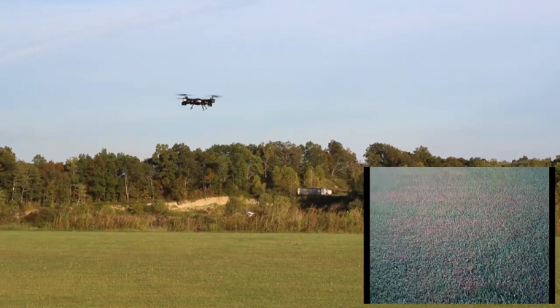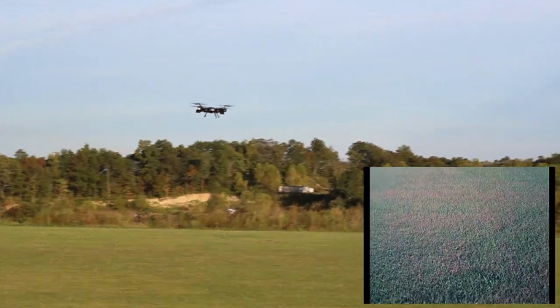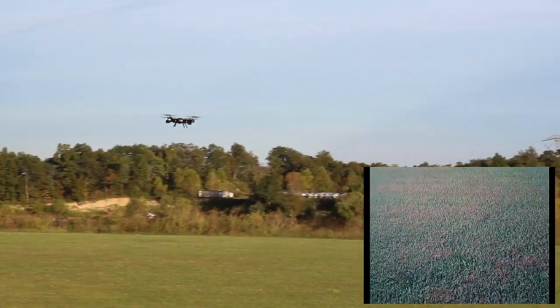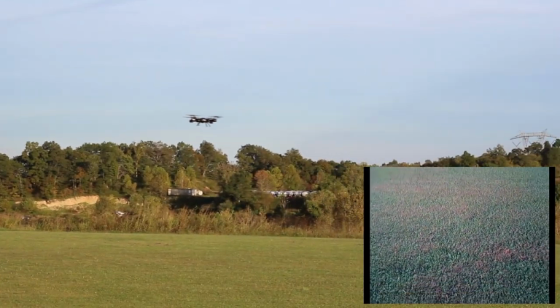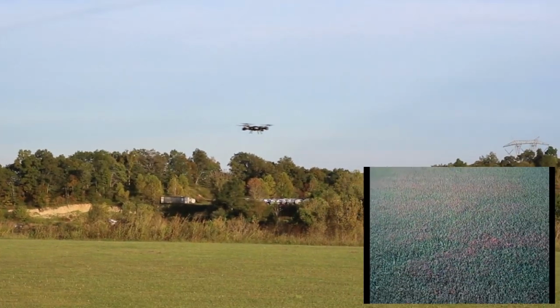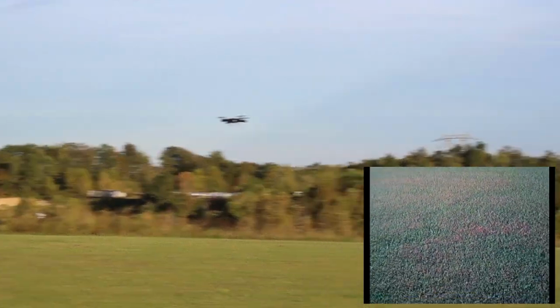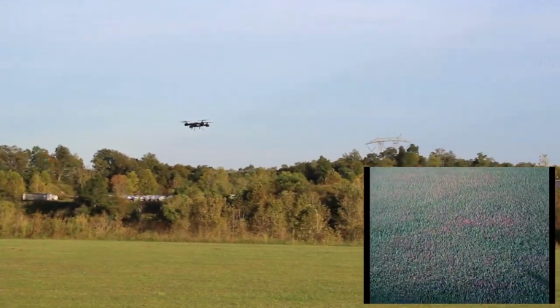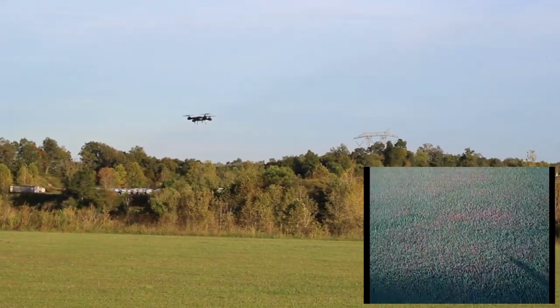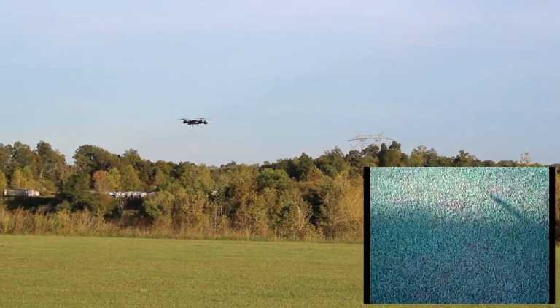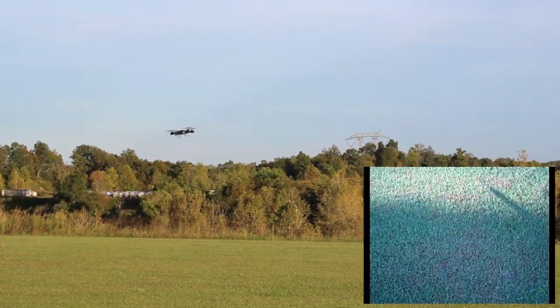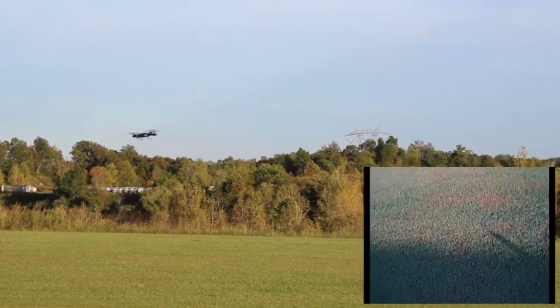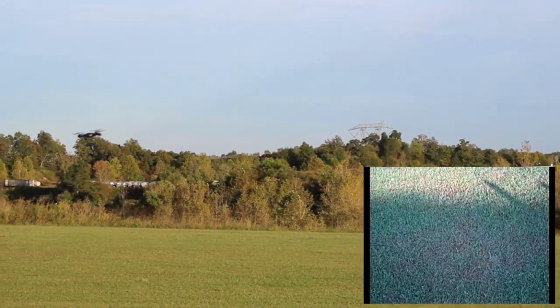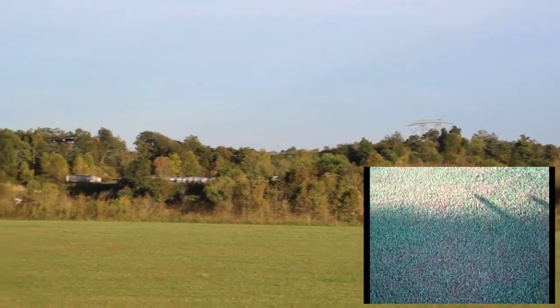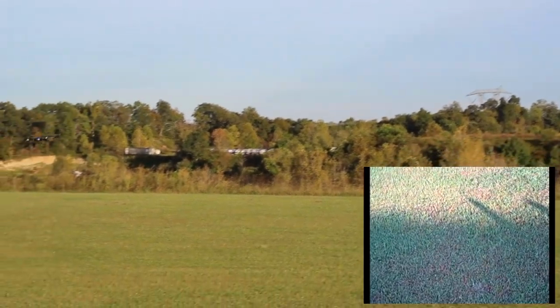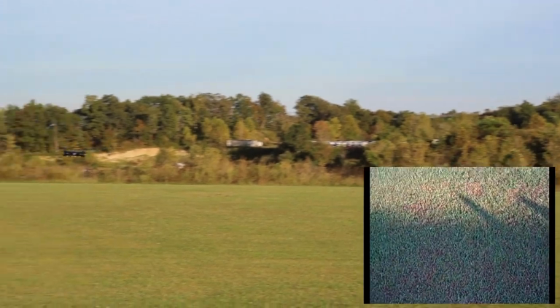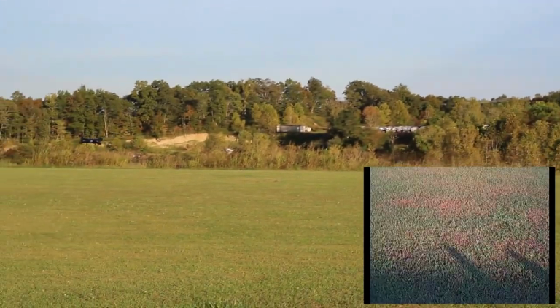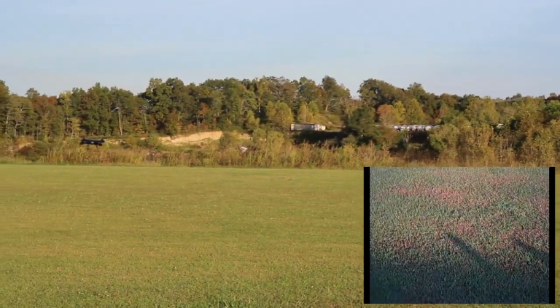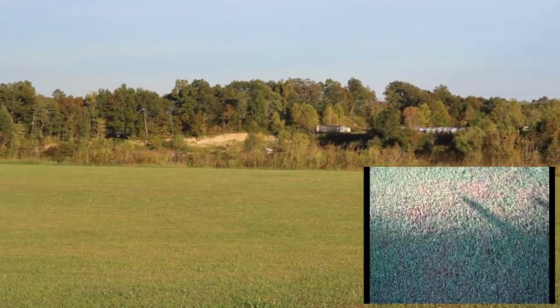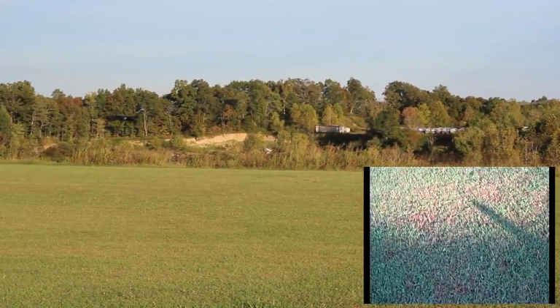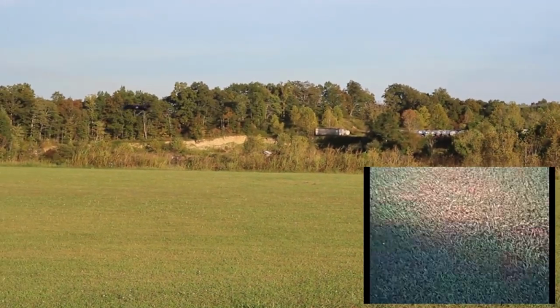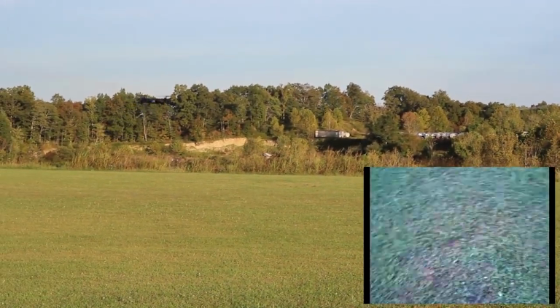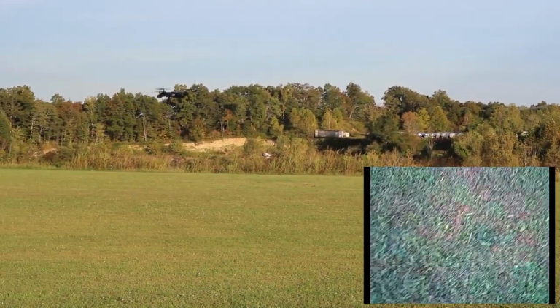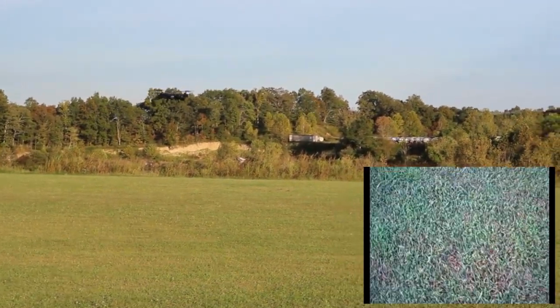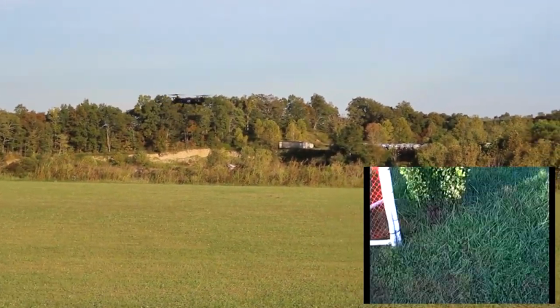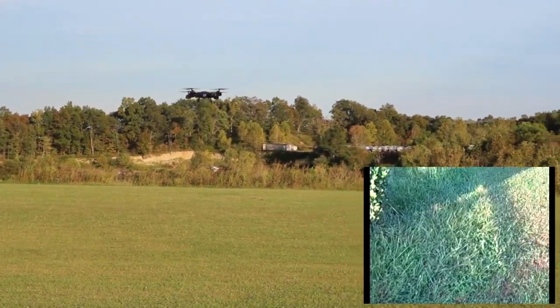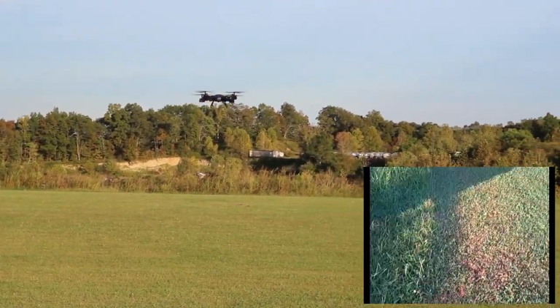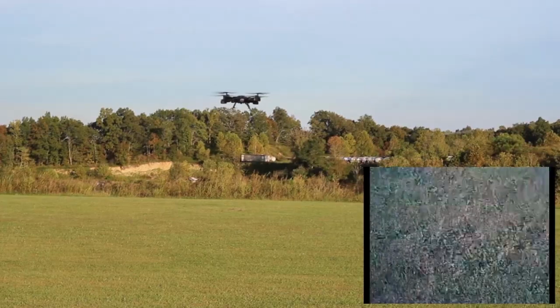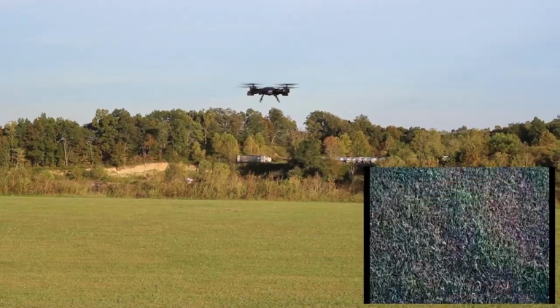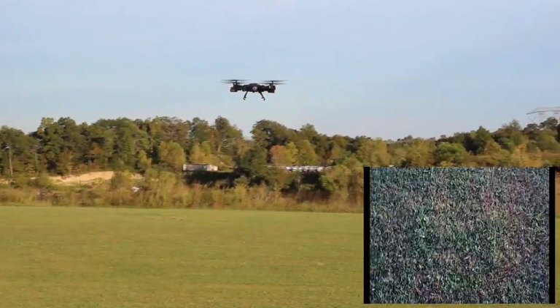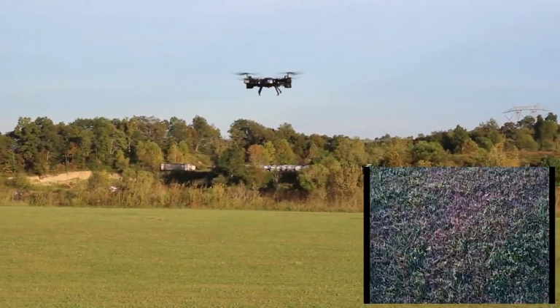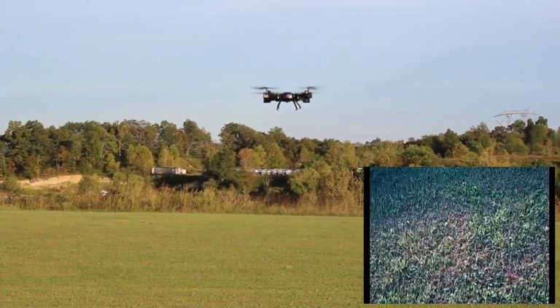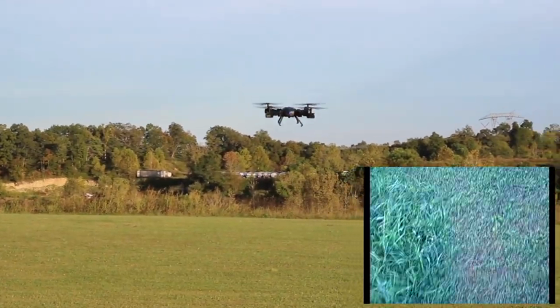So this is an altitude hold quadcopter. My thumb on the left stick — I'm not even touching it right now. We do have some major signal interference going on here though. It was really jittering around a lot out there and we weren't even very far away.